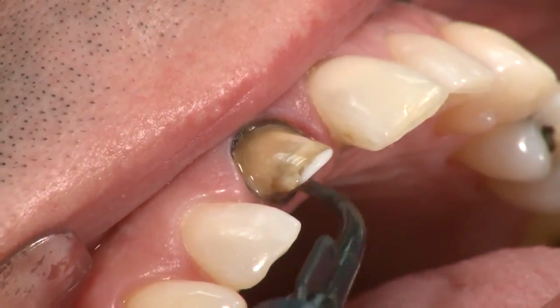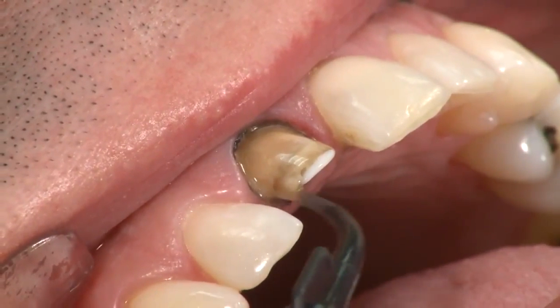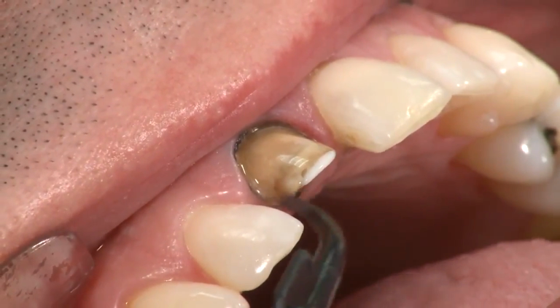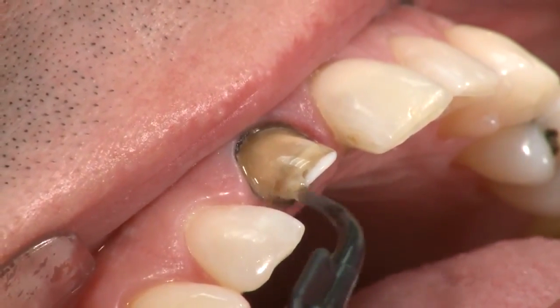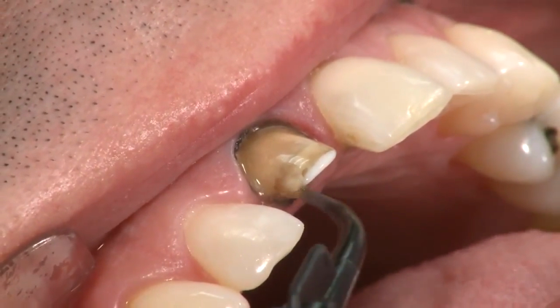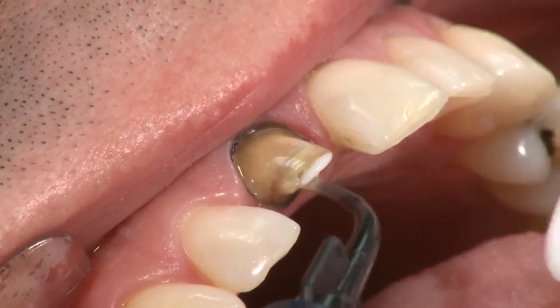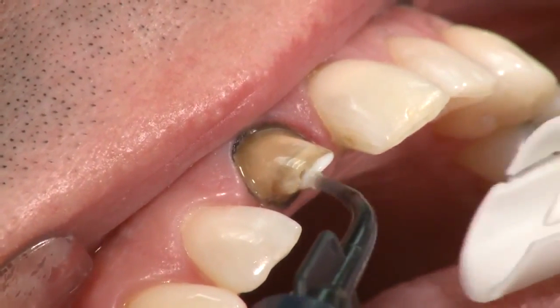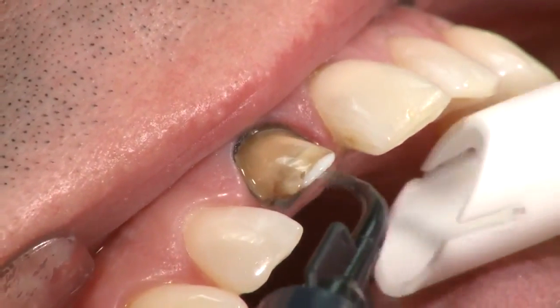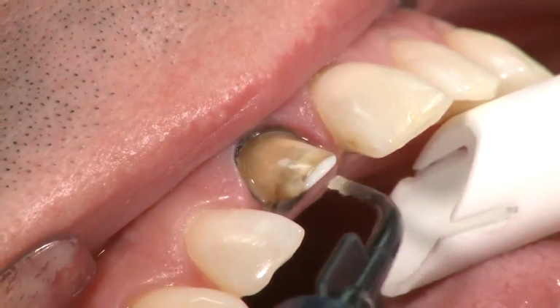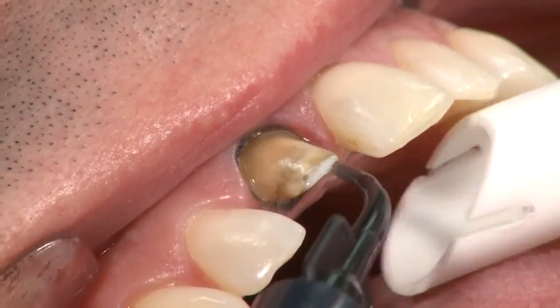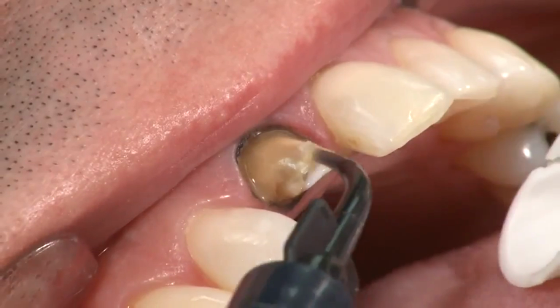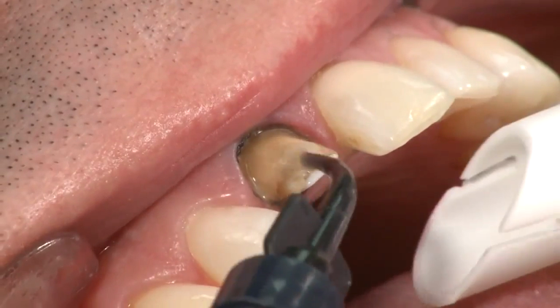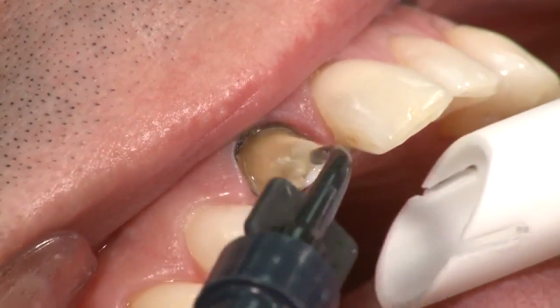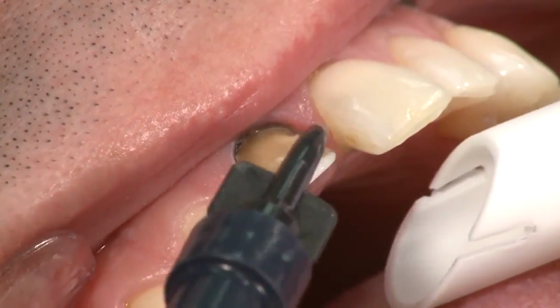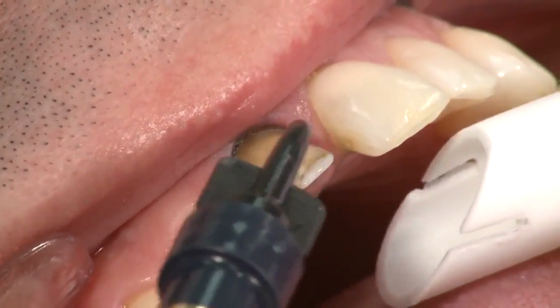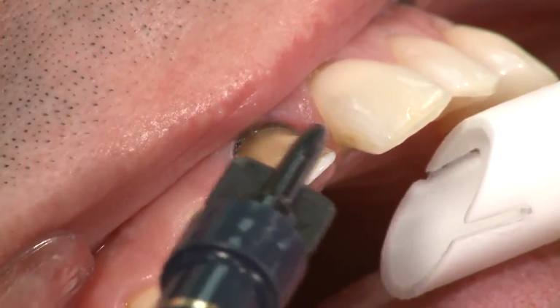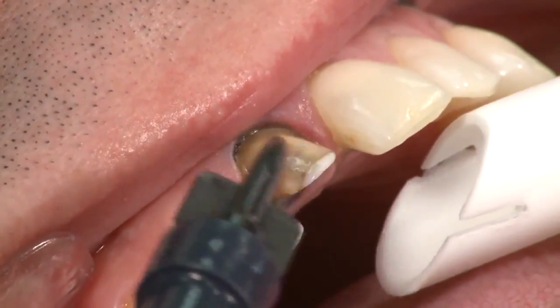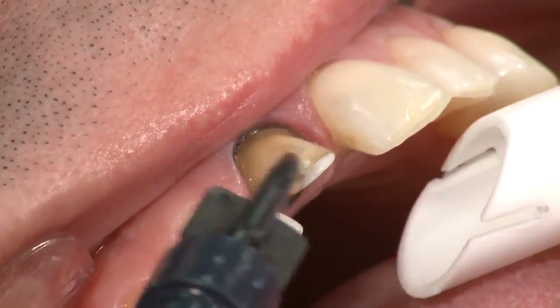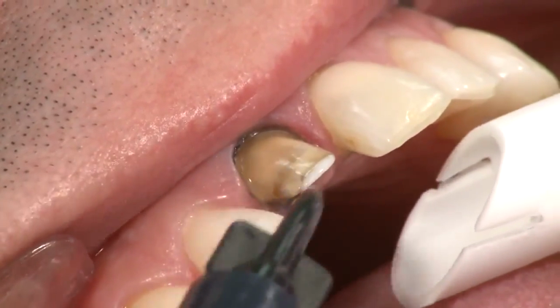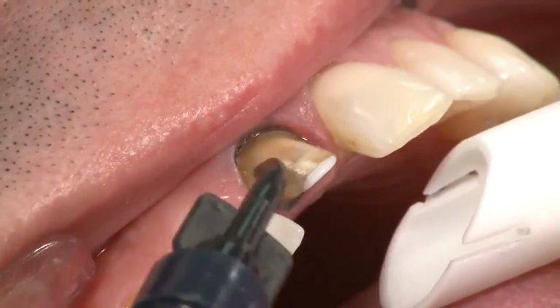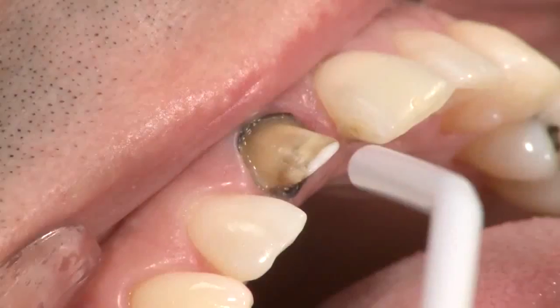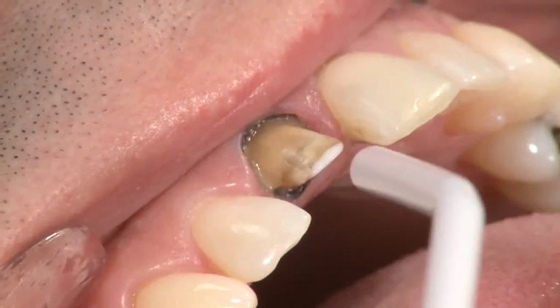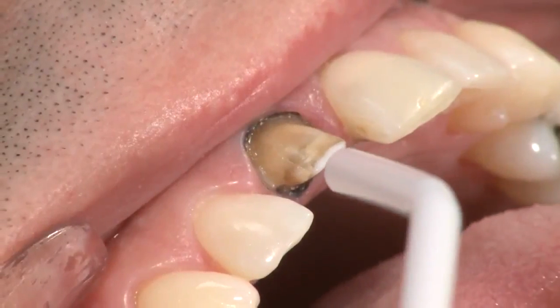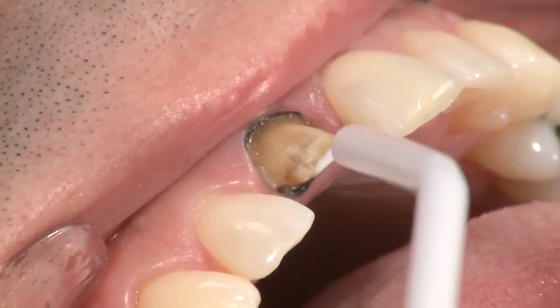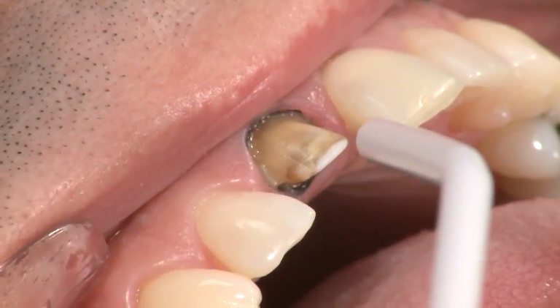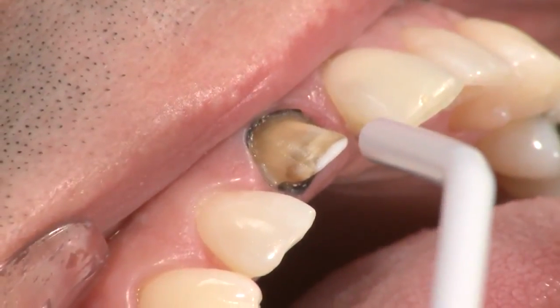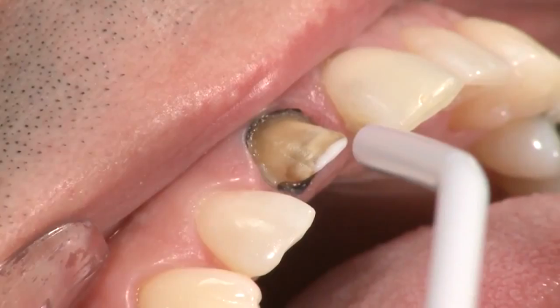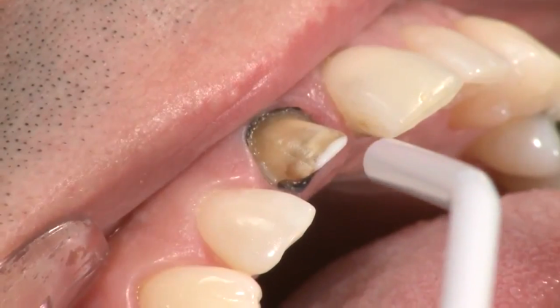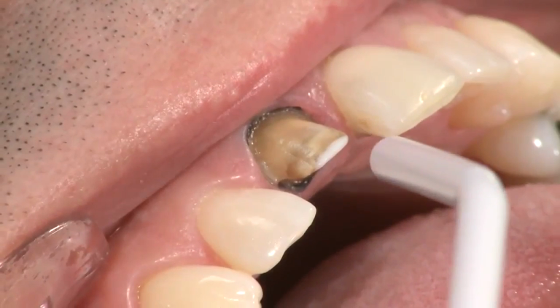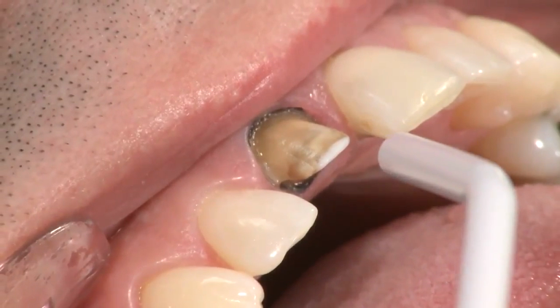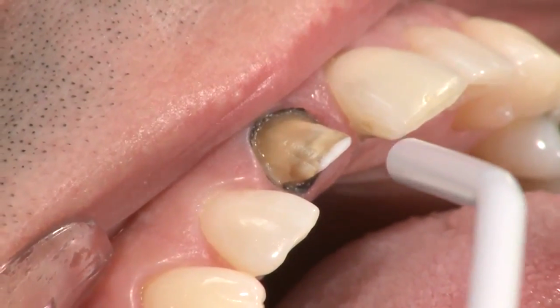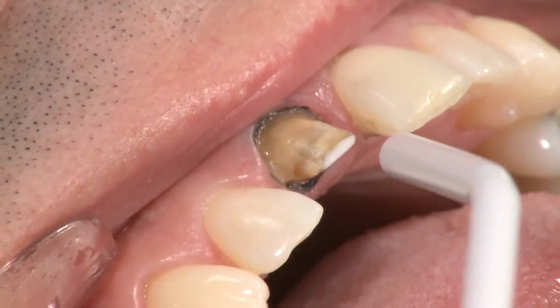Apply Peak SE Primer and gently scrub onto the preparation for 20 seconds. Air thin using full air pressure for 3 seconds.